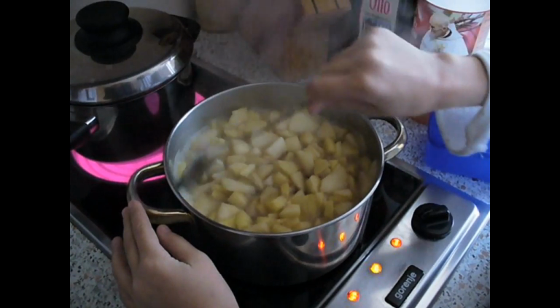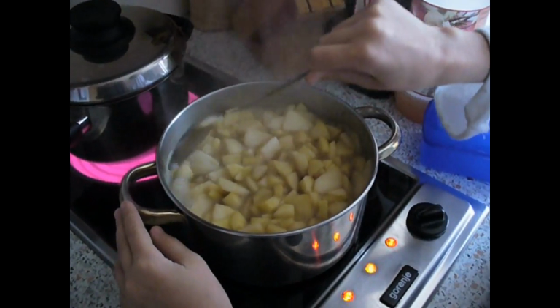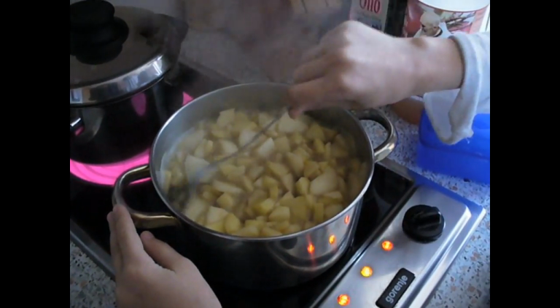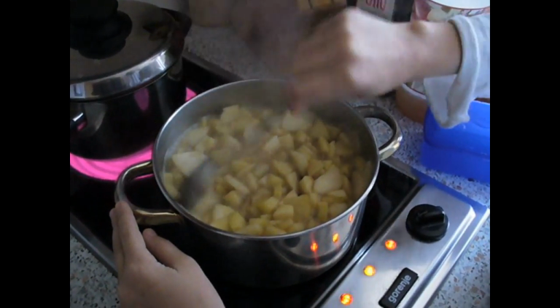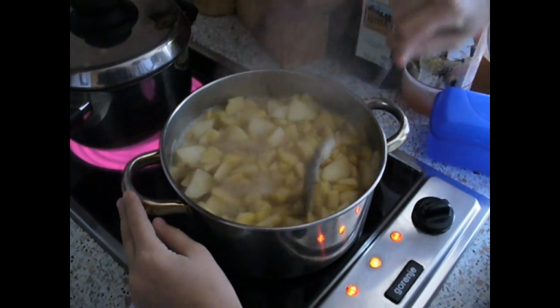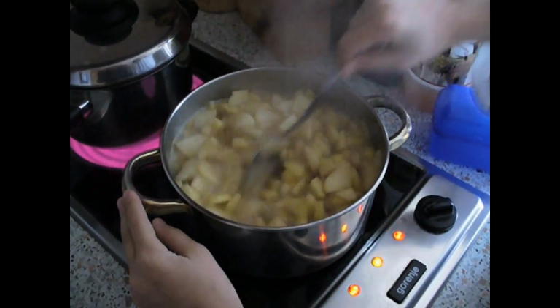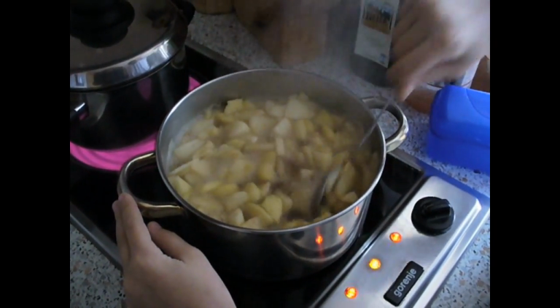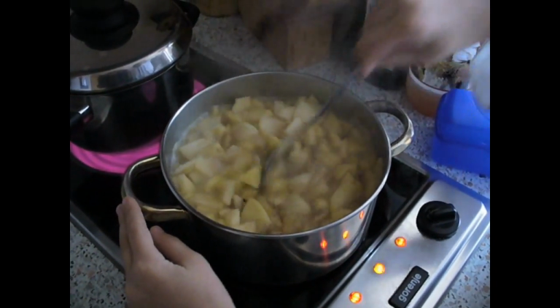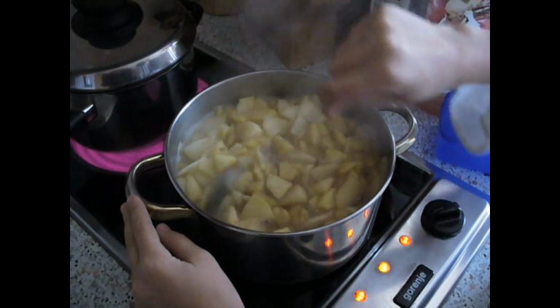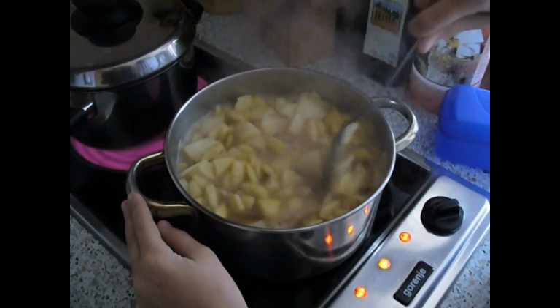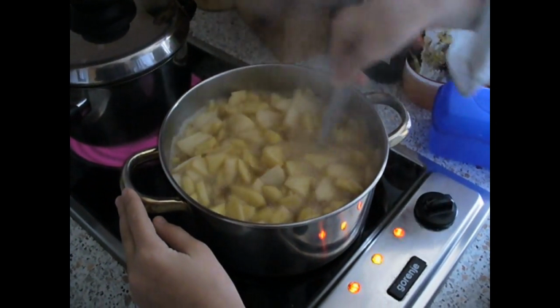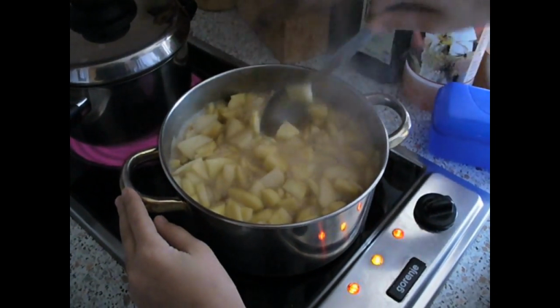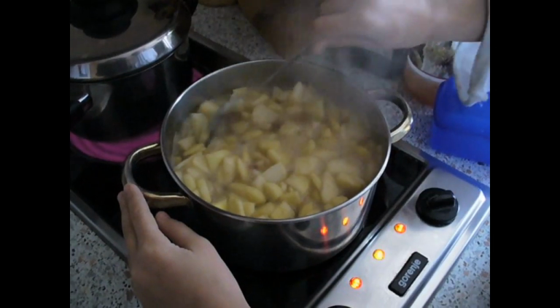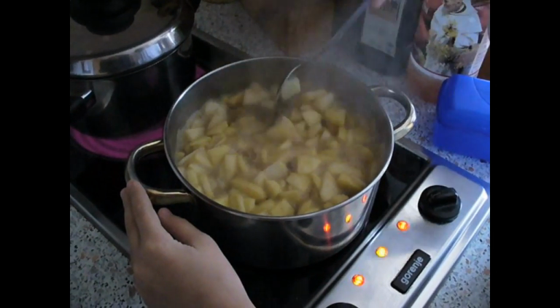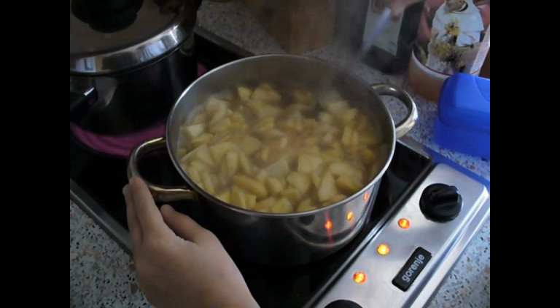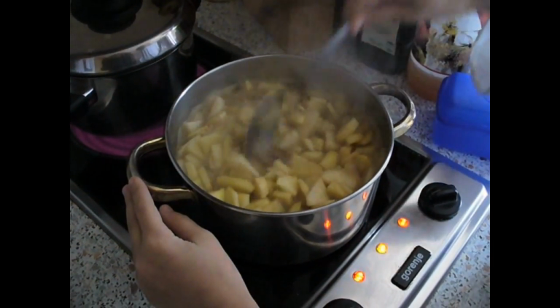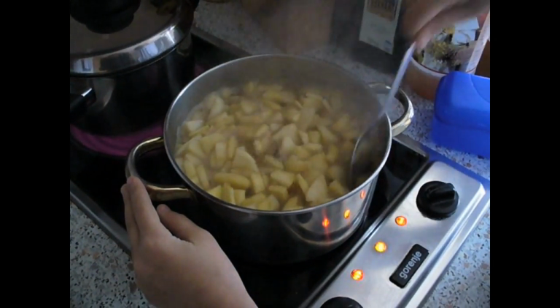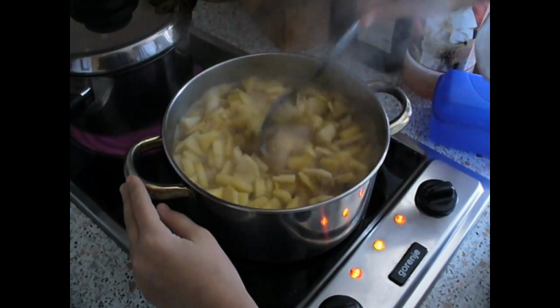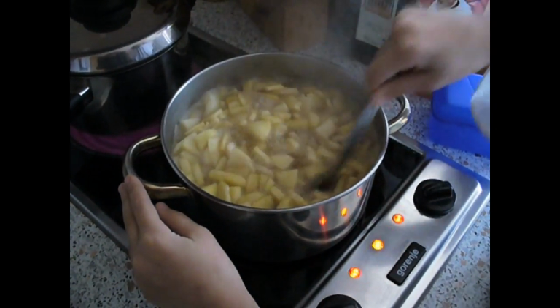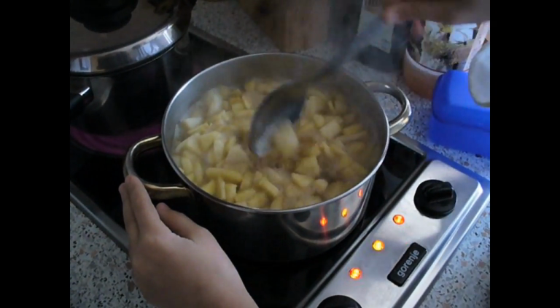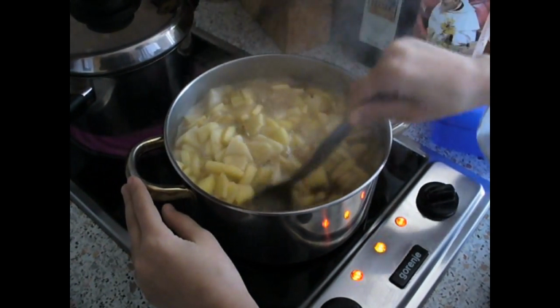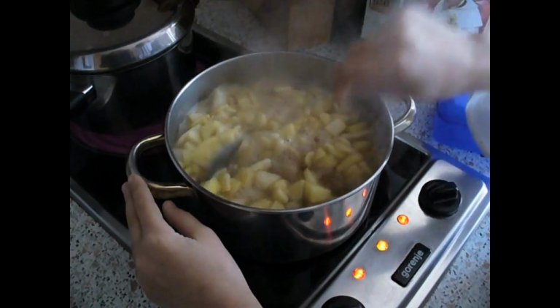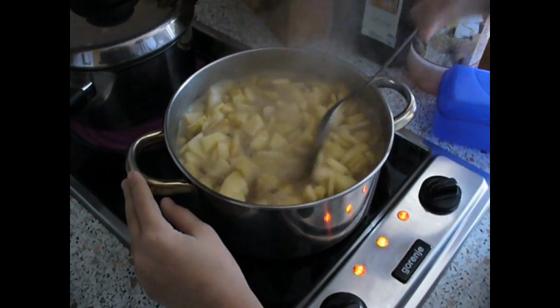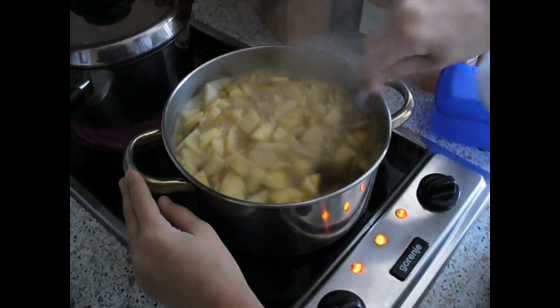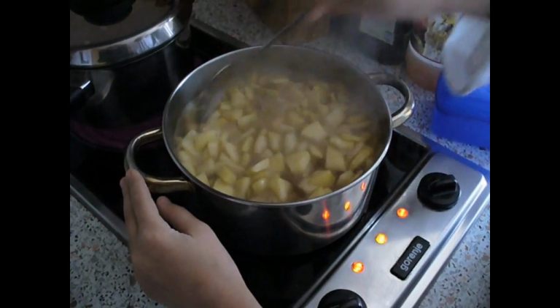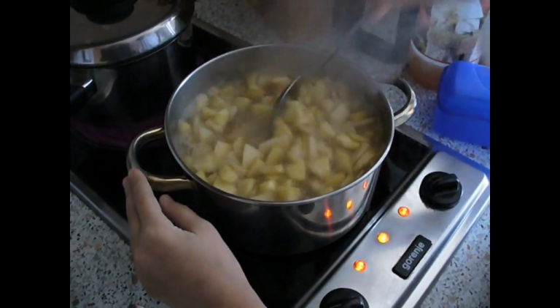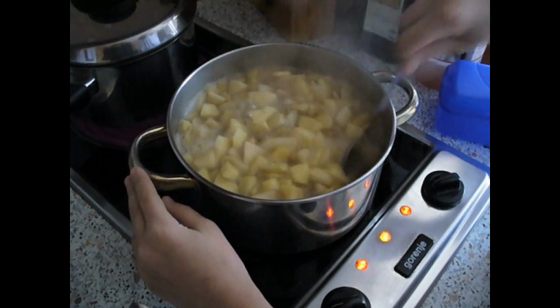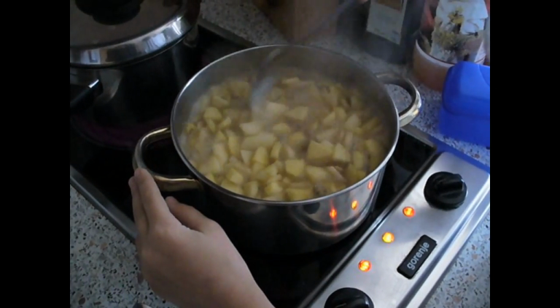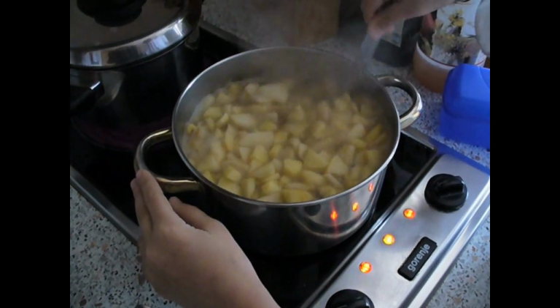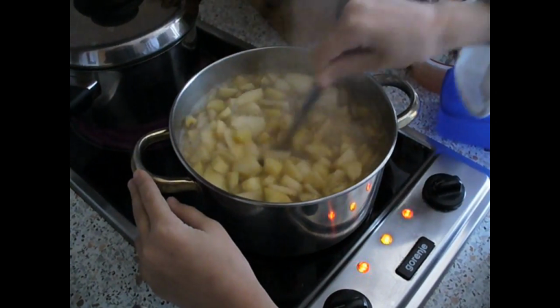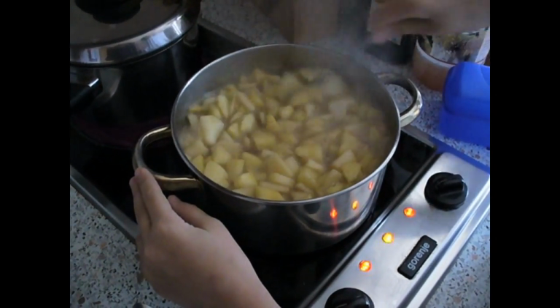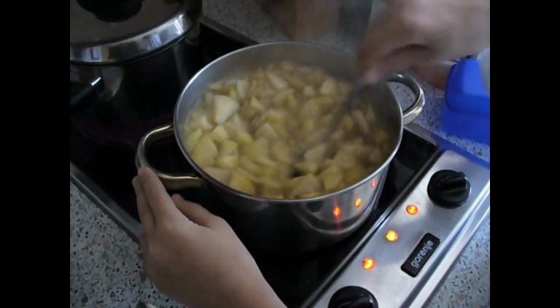We have added the ingredients. Now it is boiling nicely. We need to let it boil for the next 30 minutes and it should be ready.